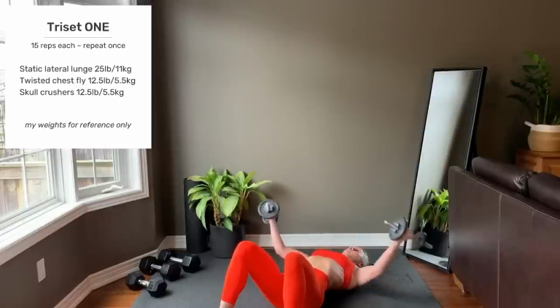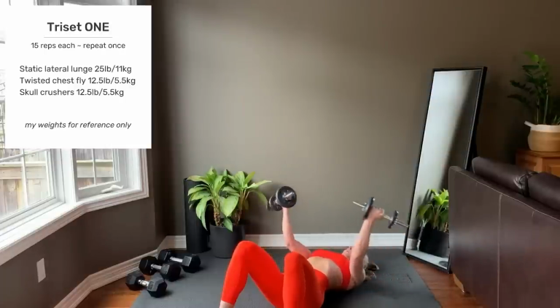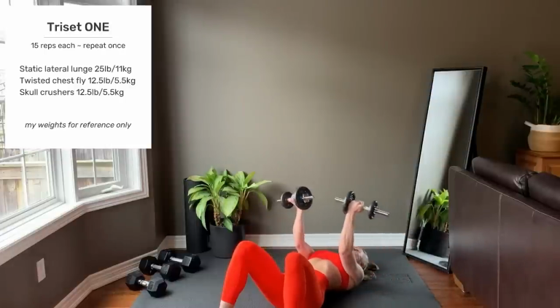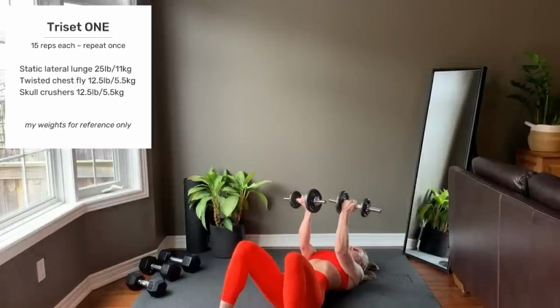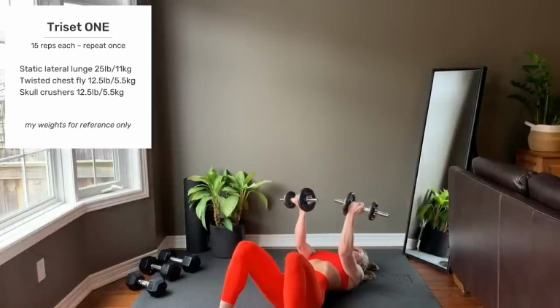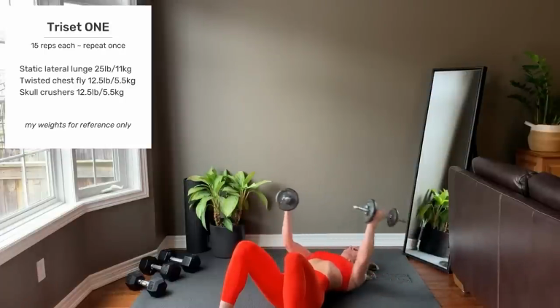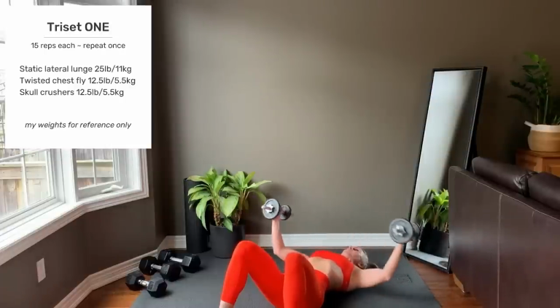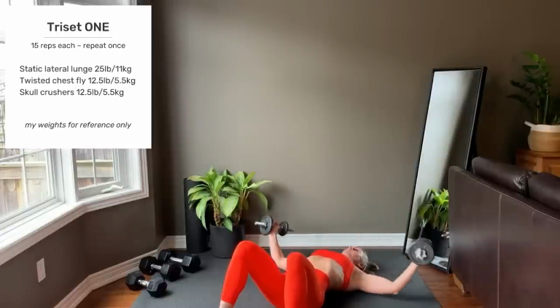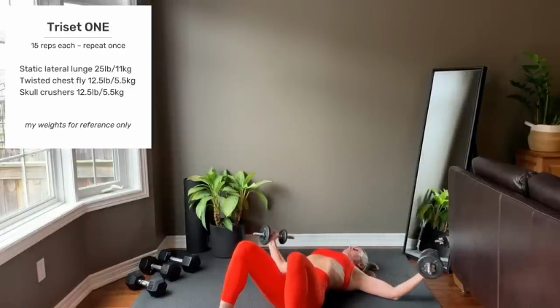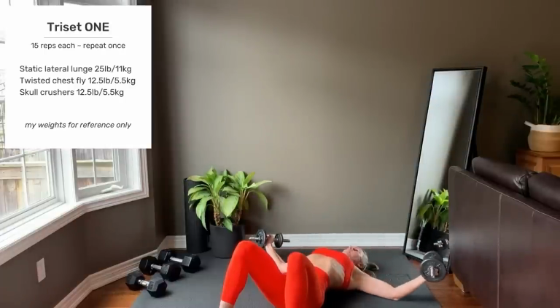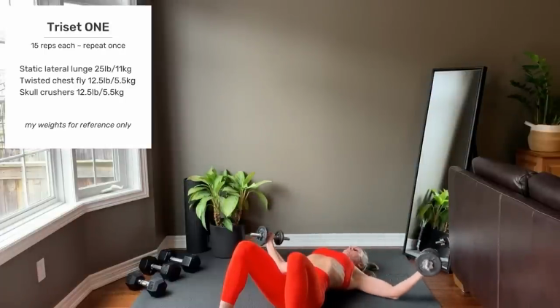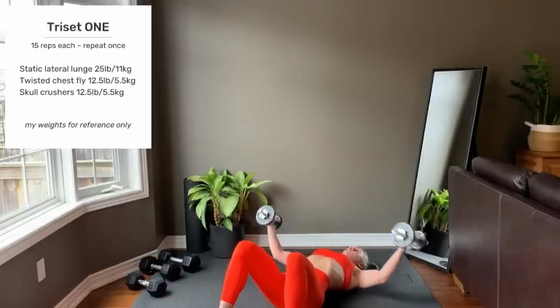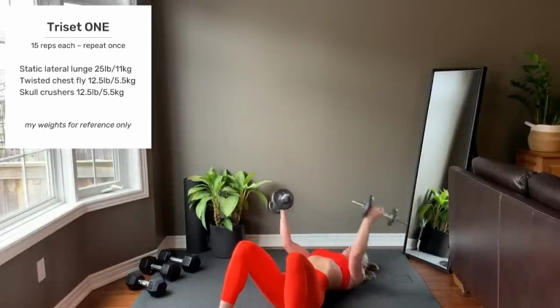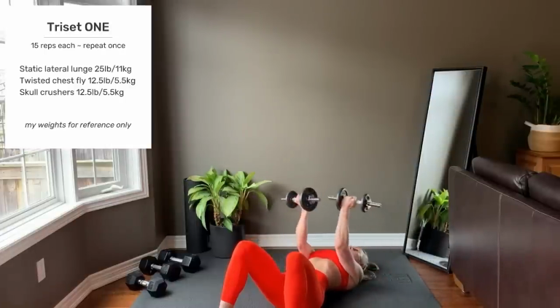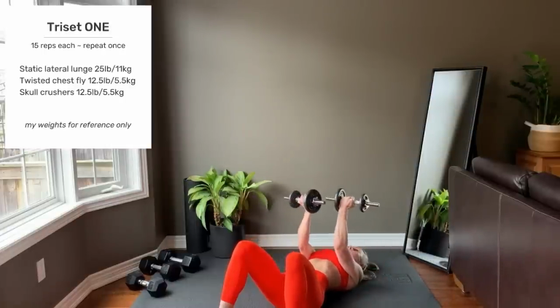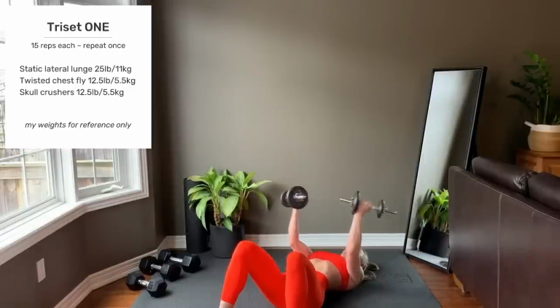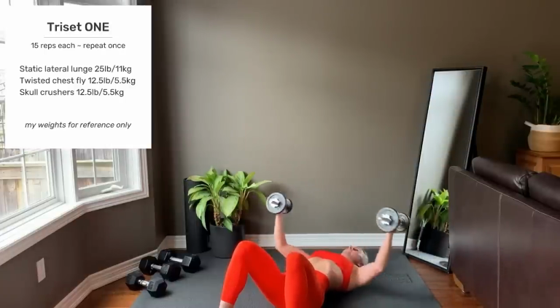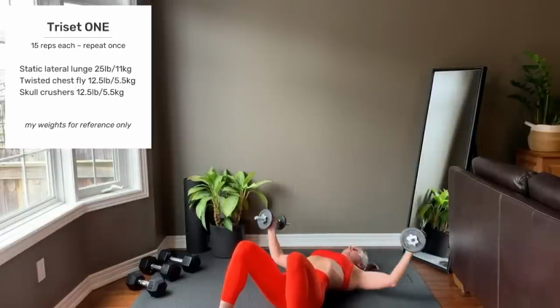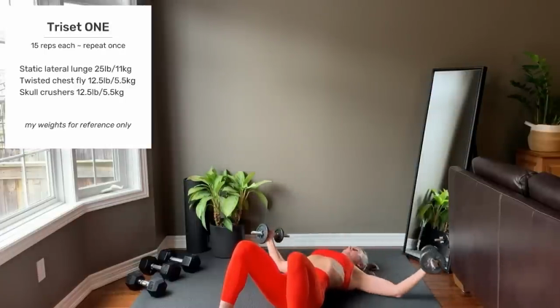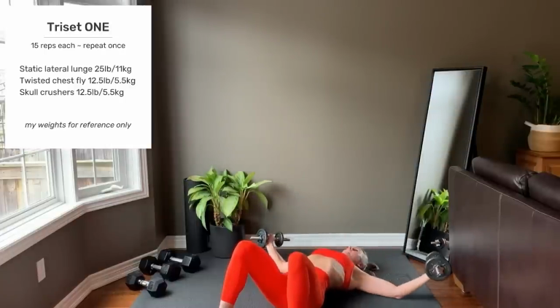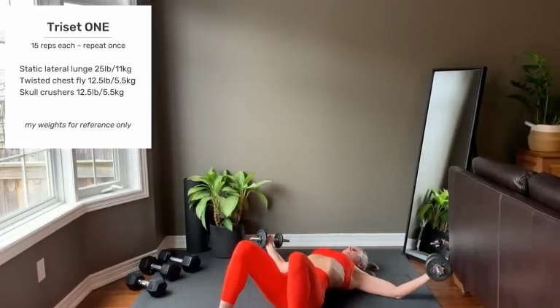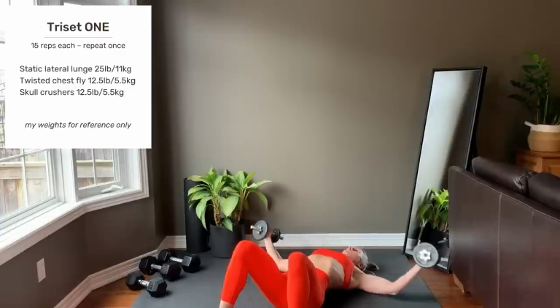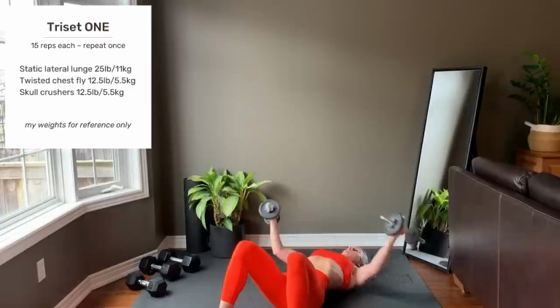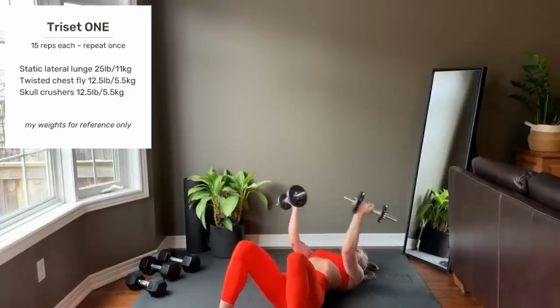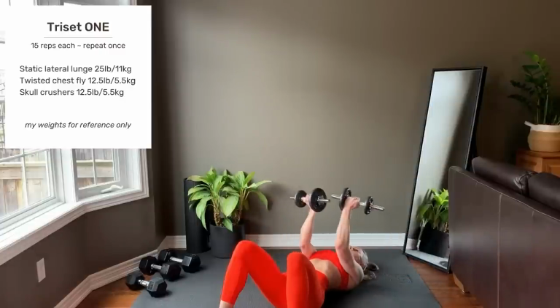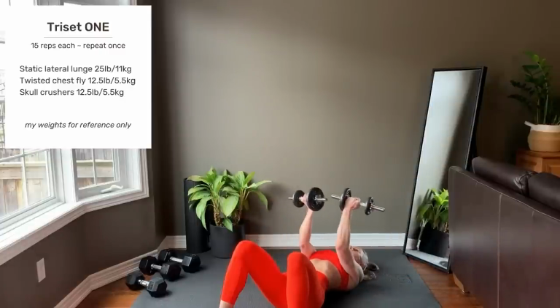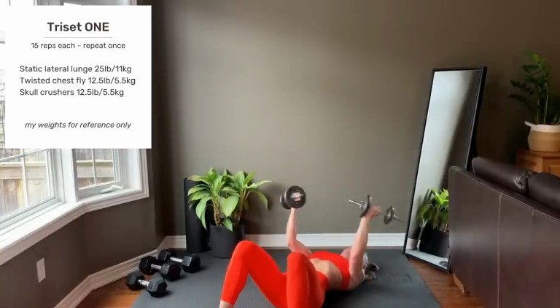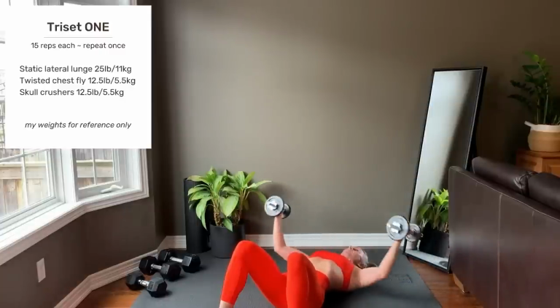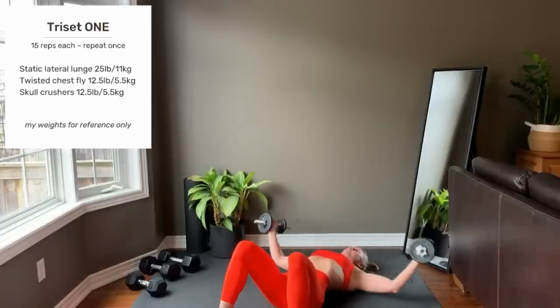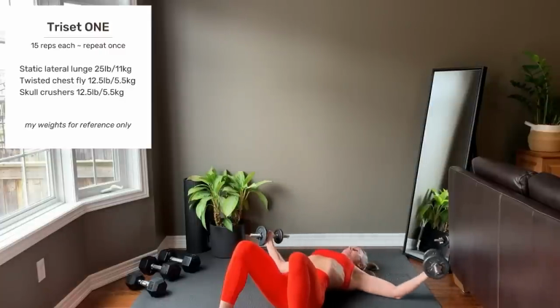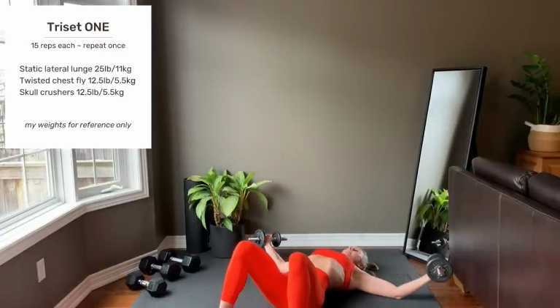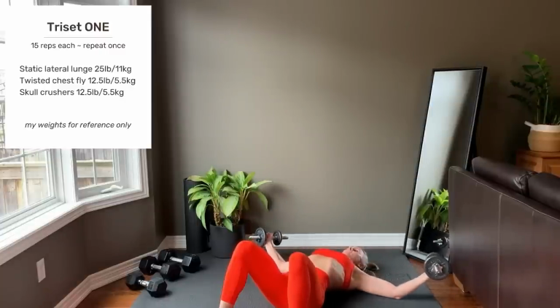Twisted chest fly: arms out to the side, palms up. Bring your arms up while rotating the wrists so that your pinkies come together at the top. Reverse on the way down.